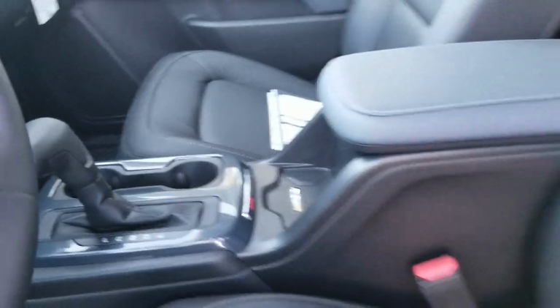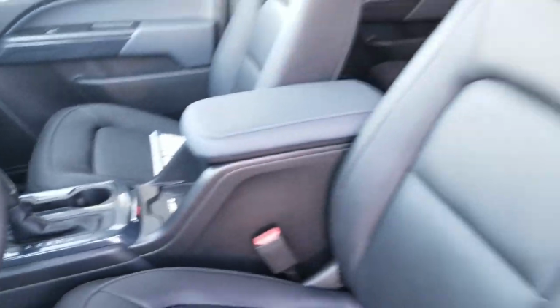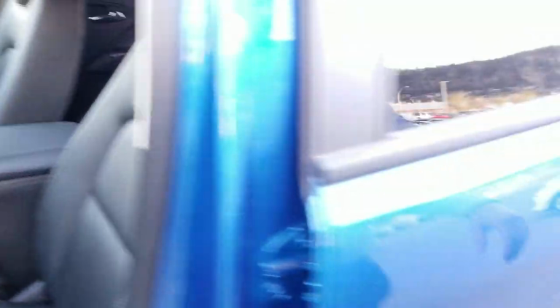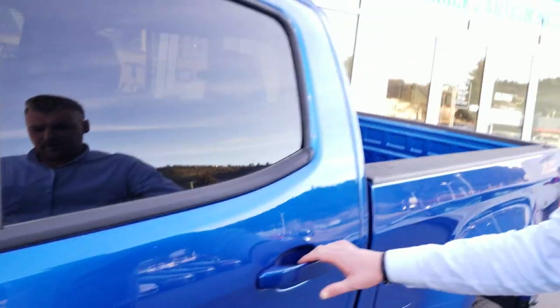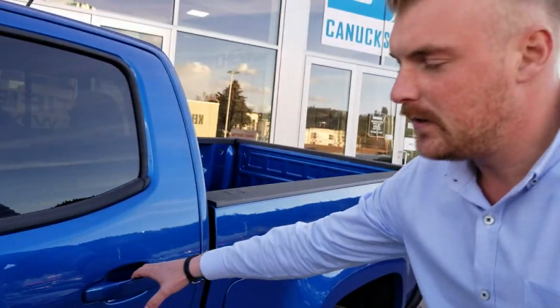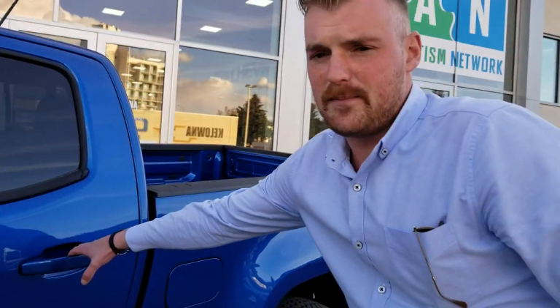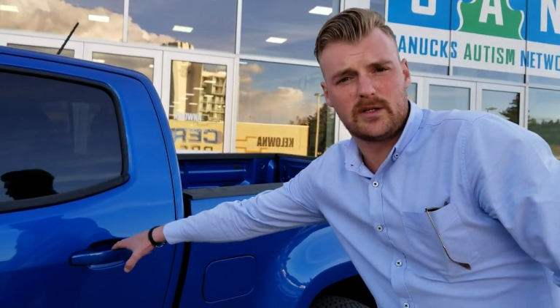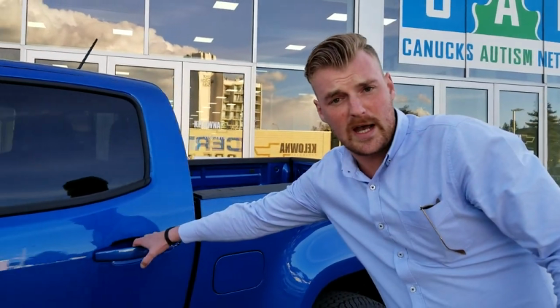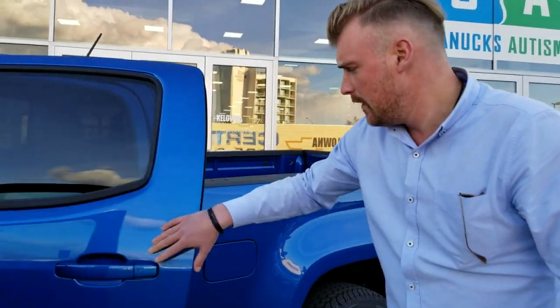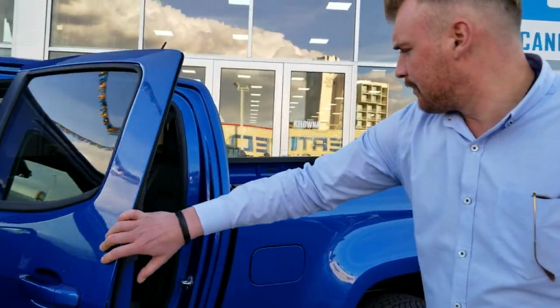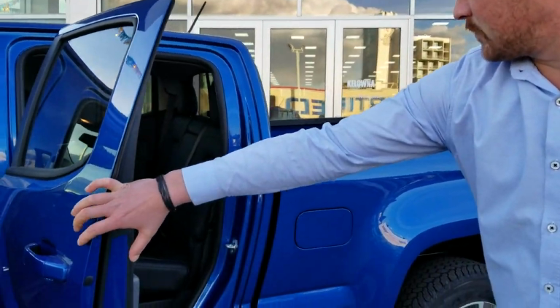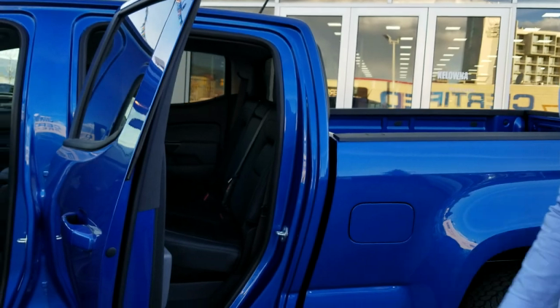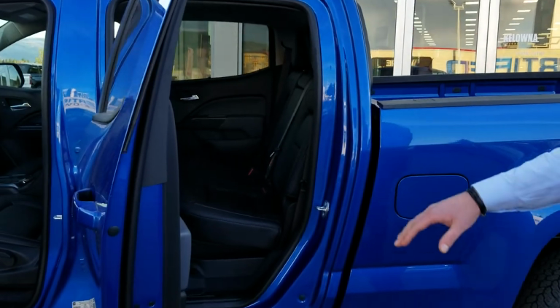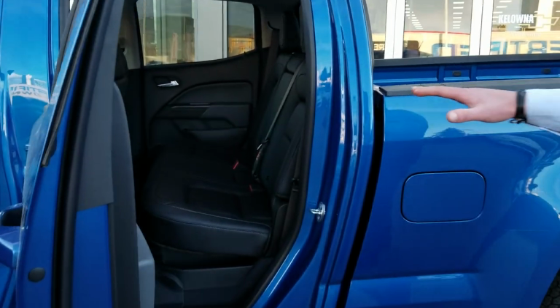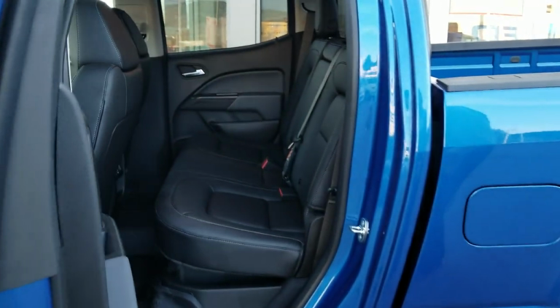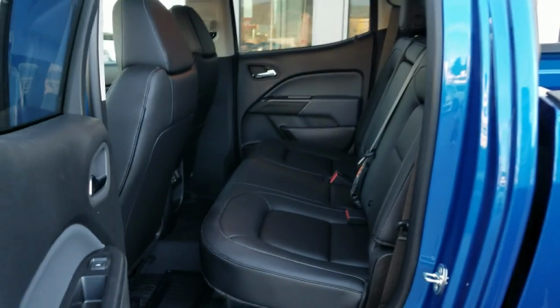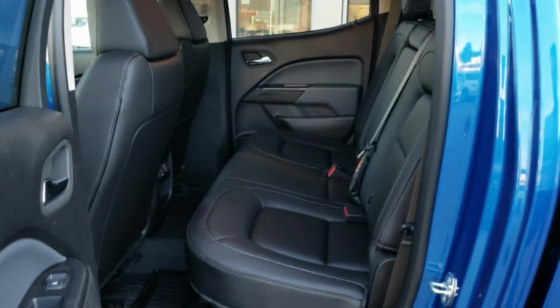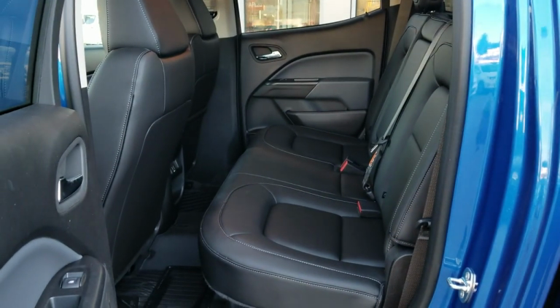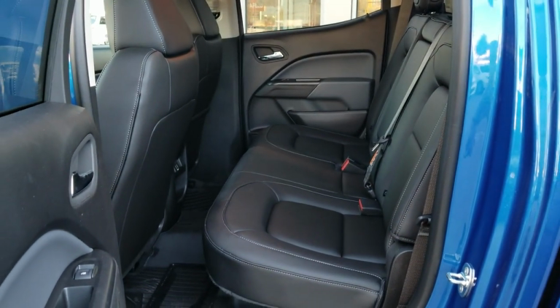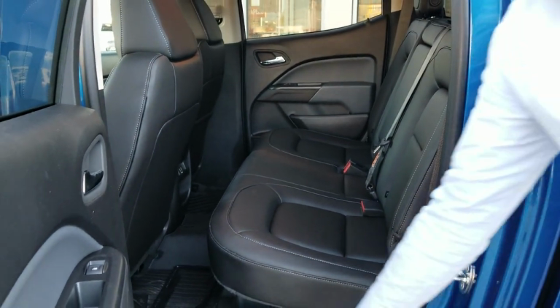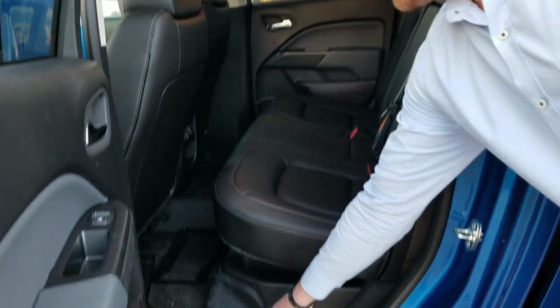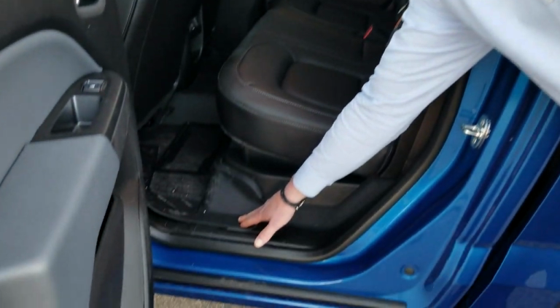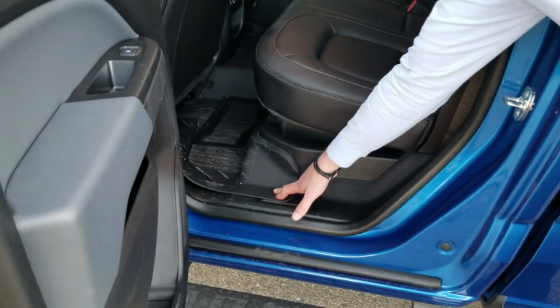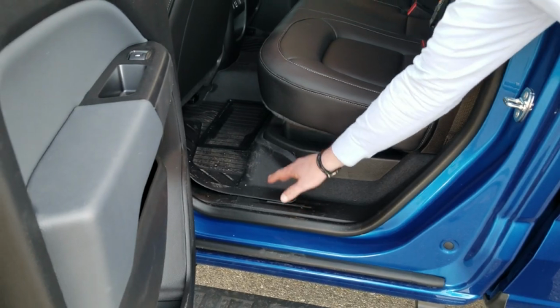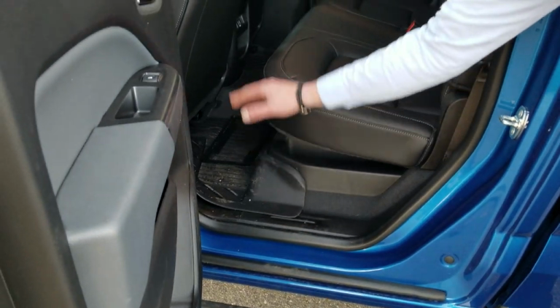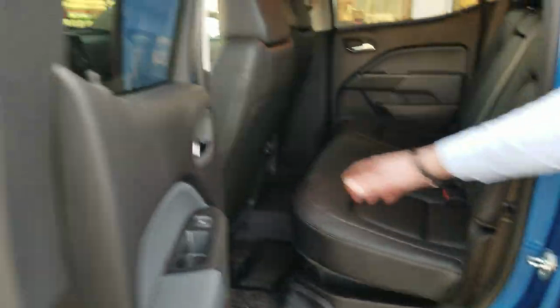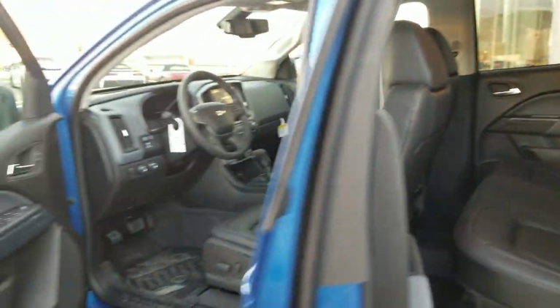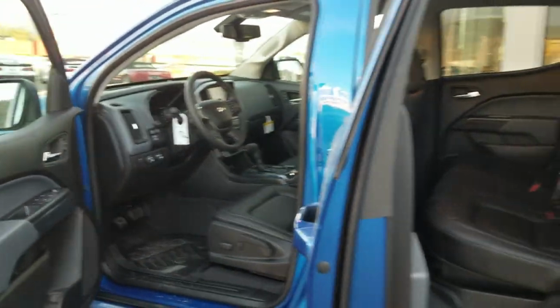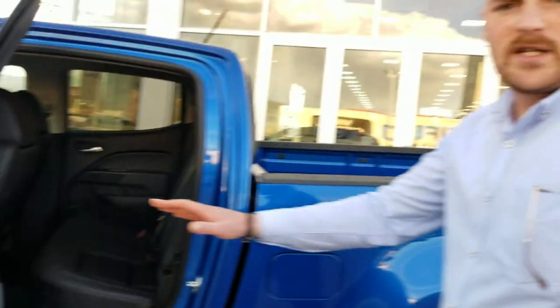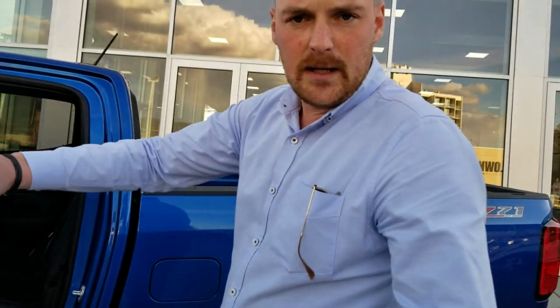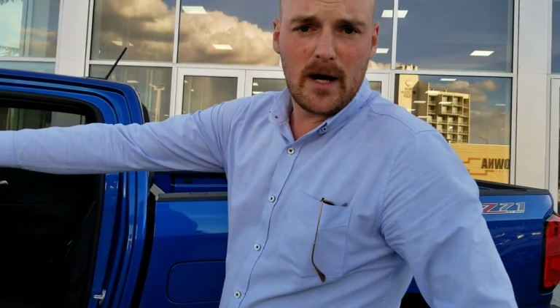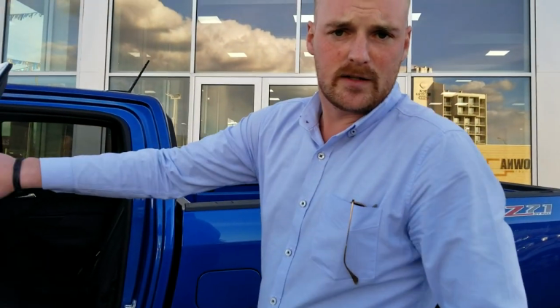Full leather interior. This one happens to be the crew cab, so you've got the extra space in the back. Comes with molded floor liners for the front and the back, which is great for the wintertime — keep out the mud and the snow.